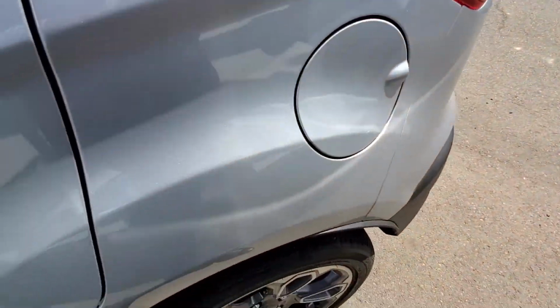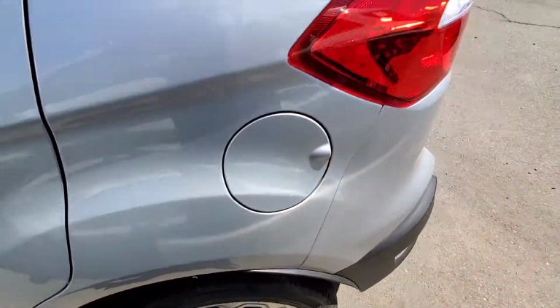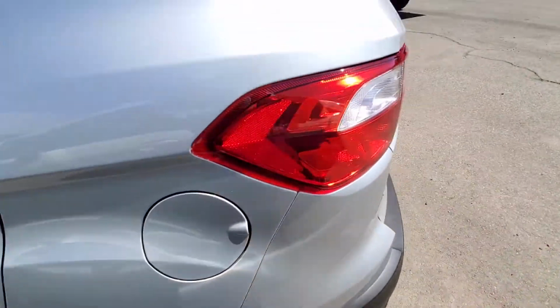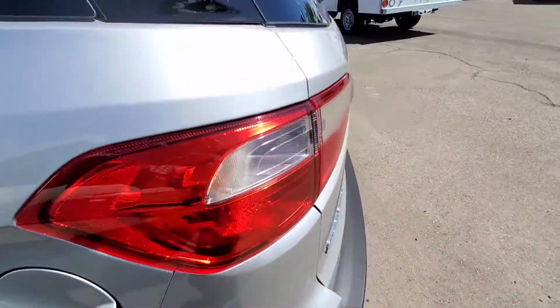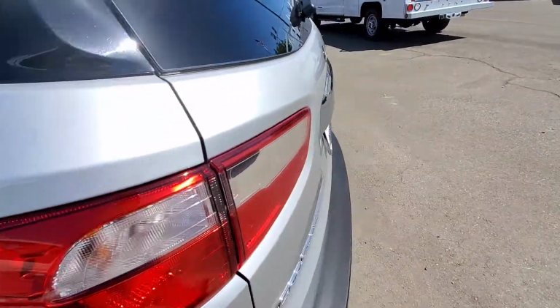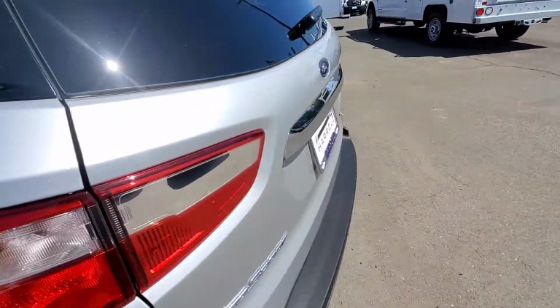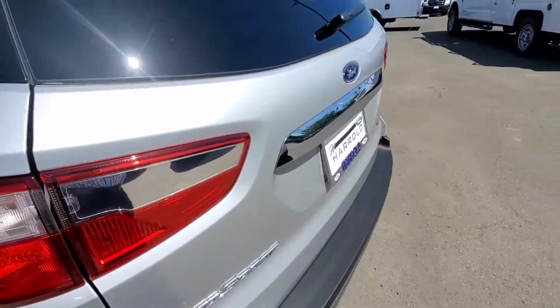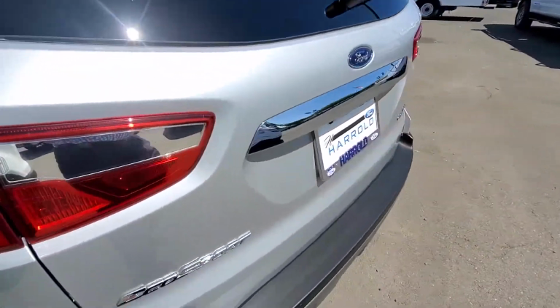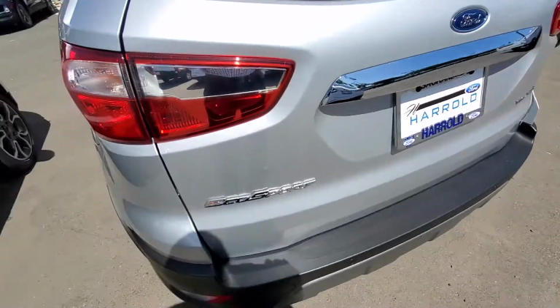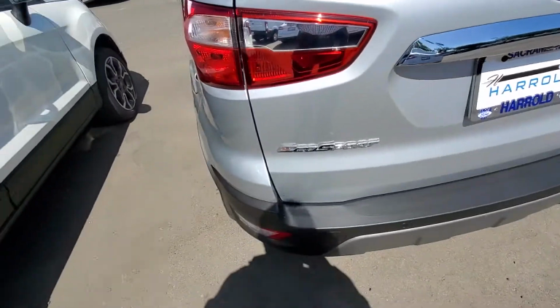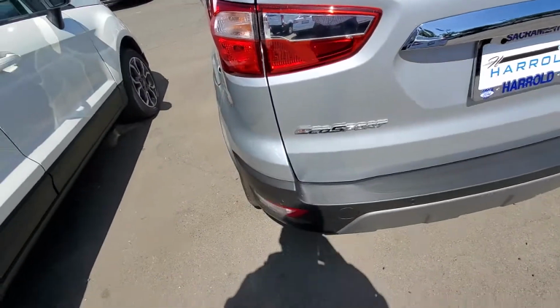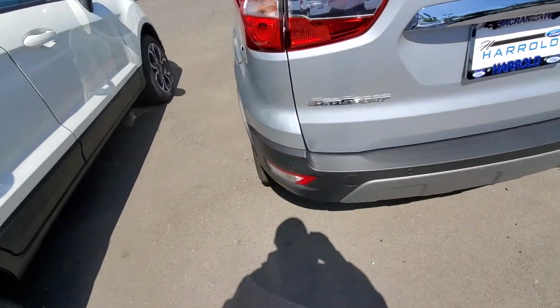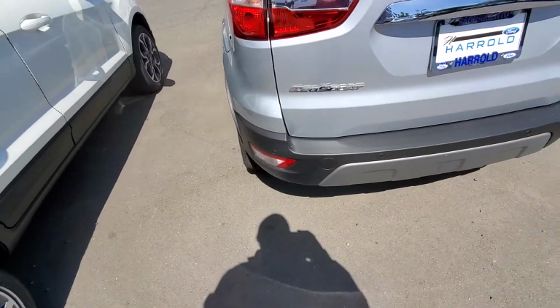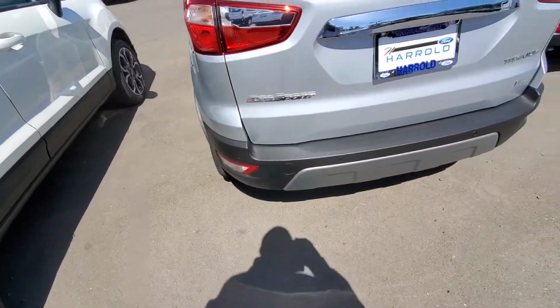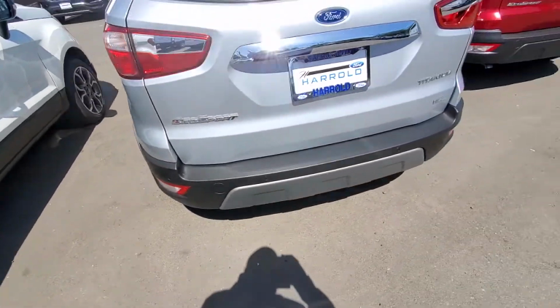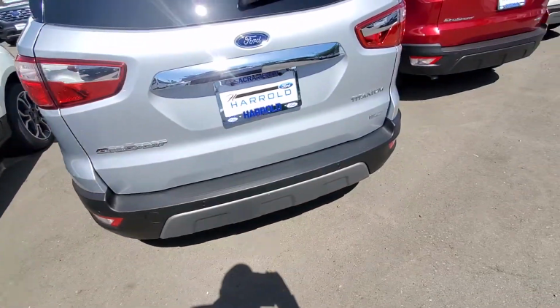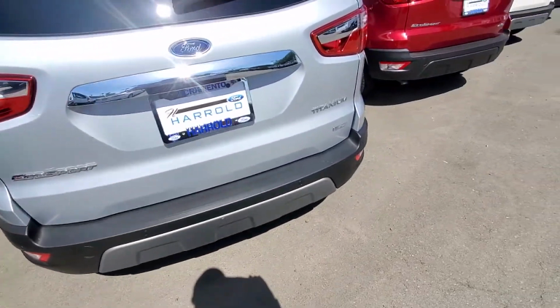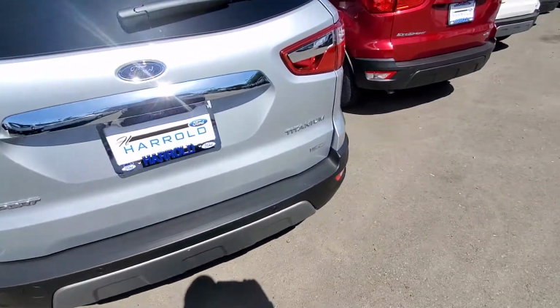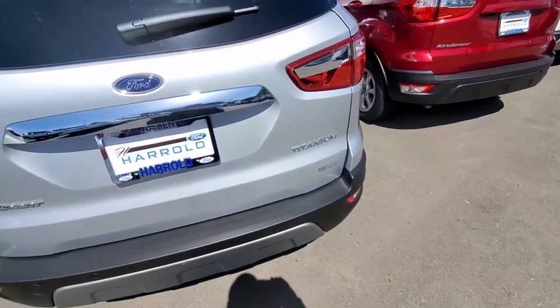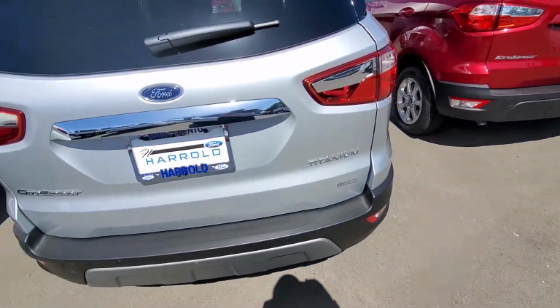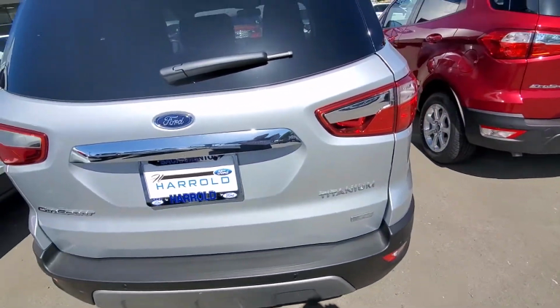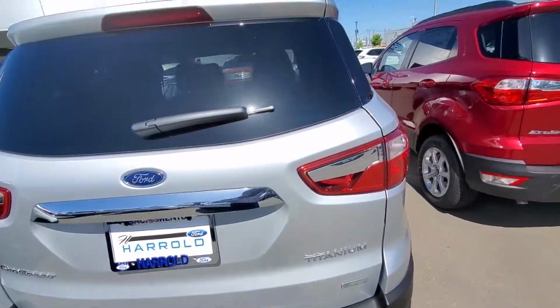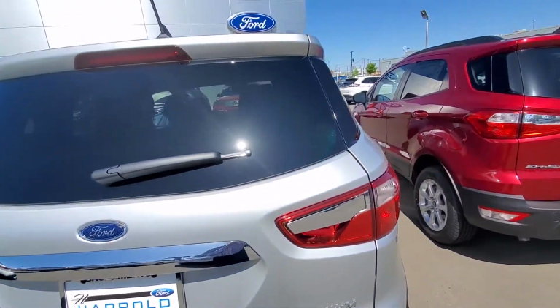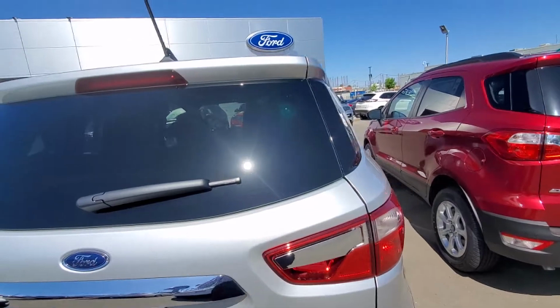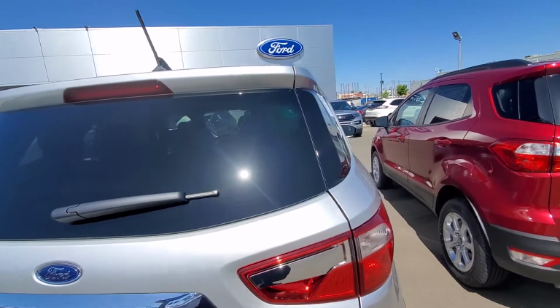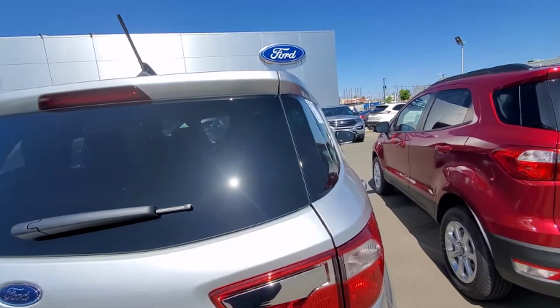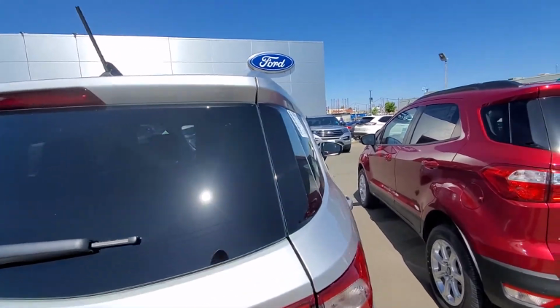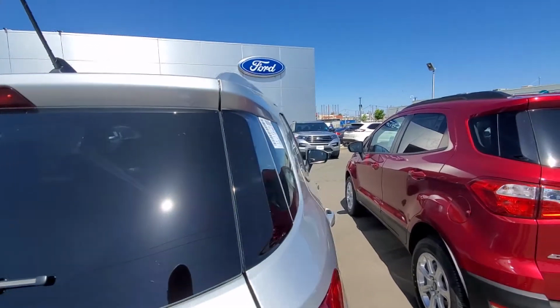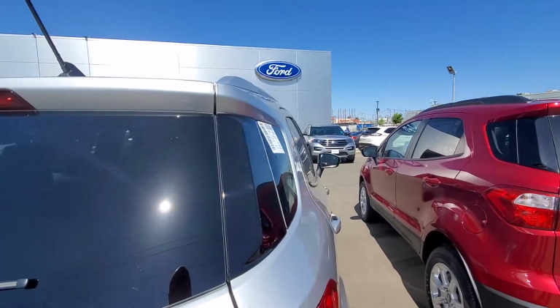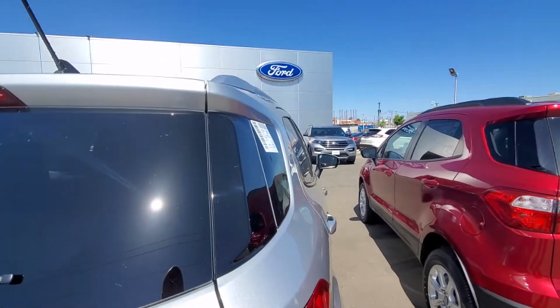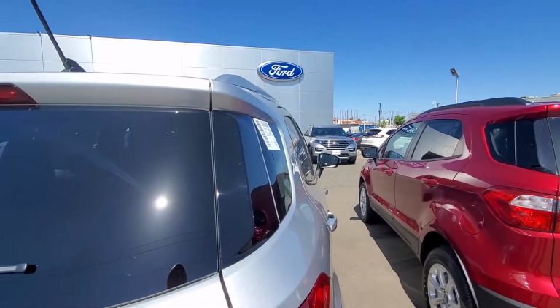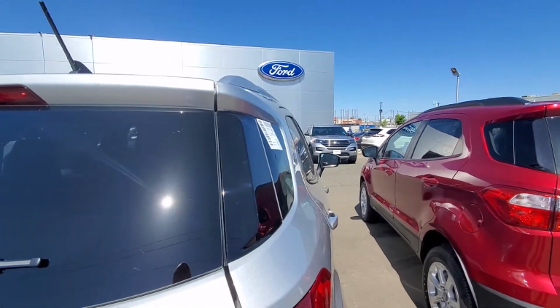Nice tires and rims. Tinted windows all the way around. It does have the reverse sensors. It does have the reverse camera. But then again, it's a Titanium so it's pretty well equipped.